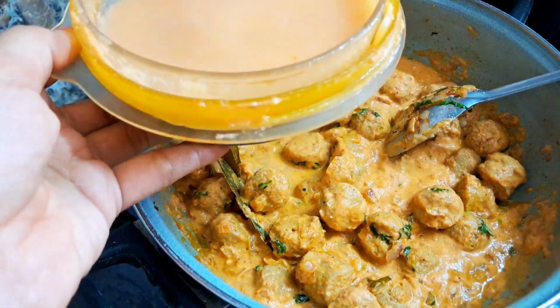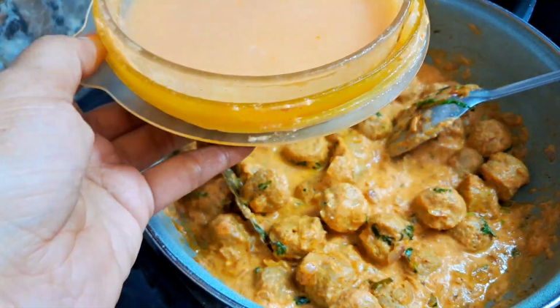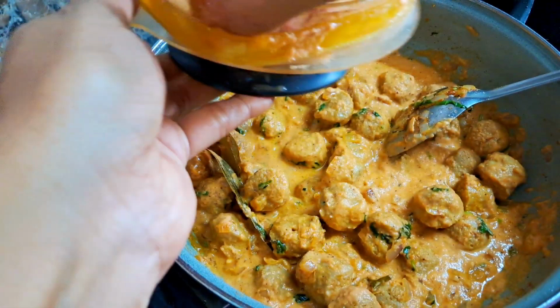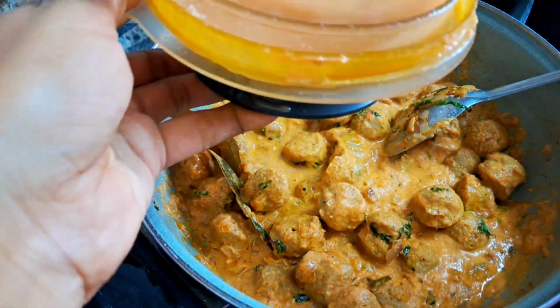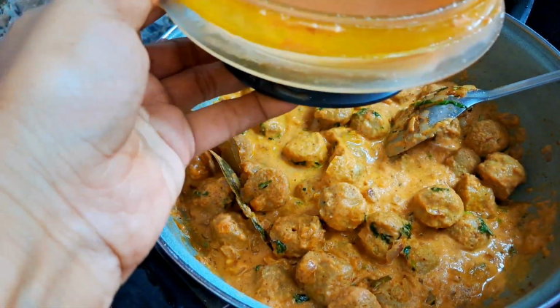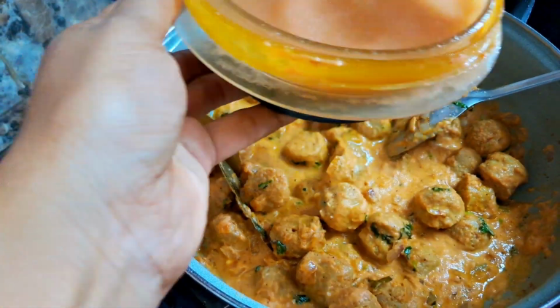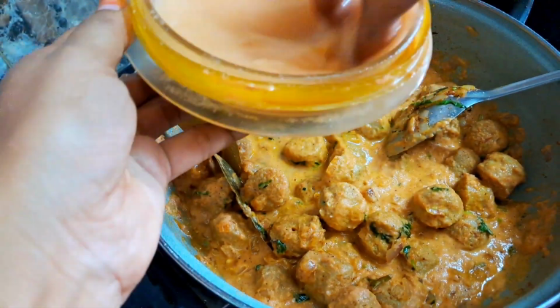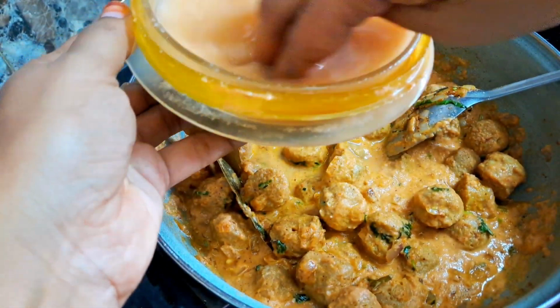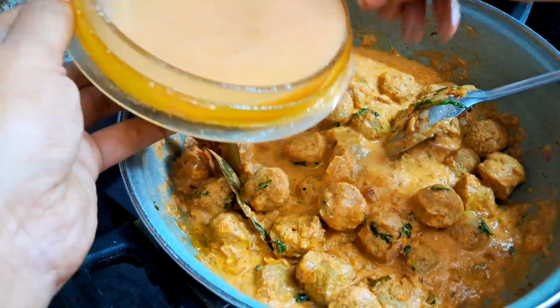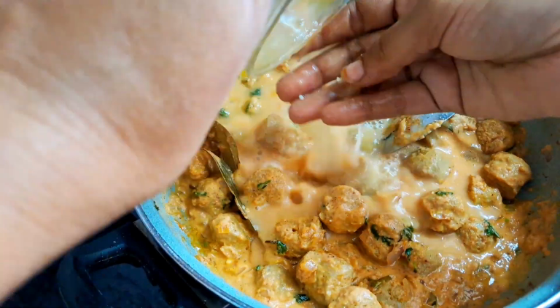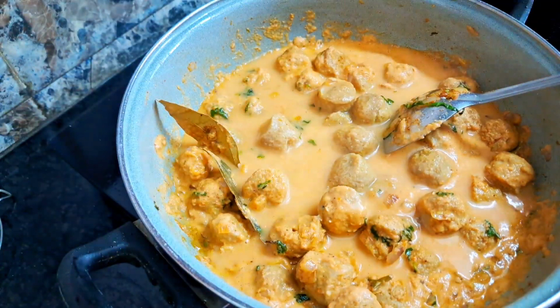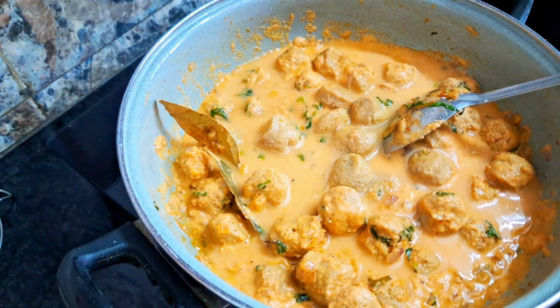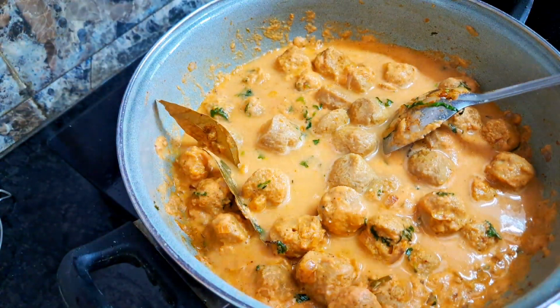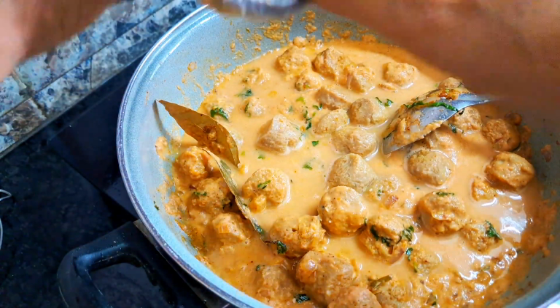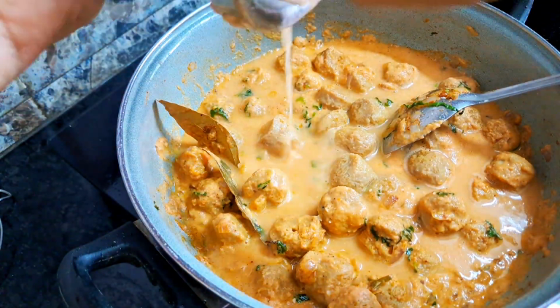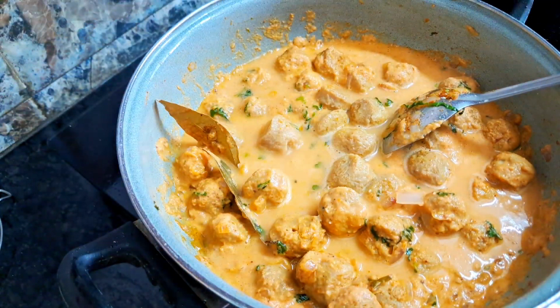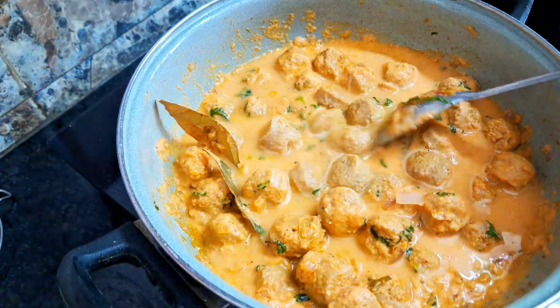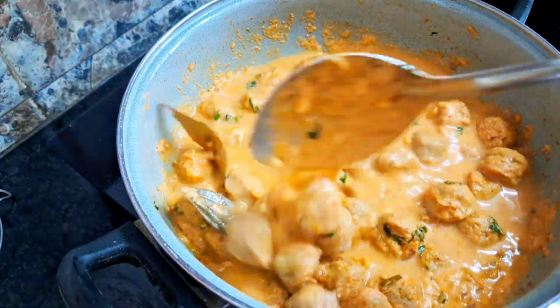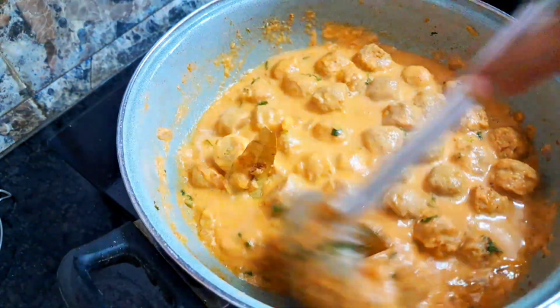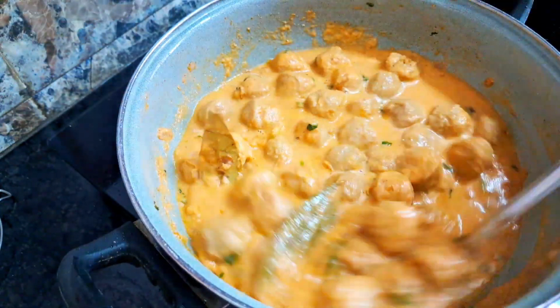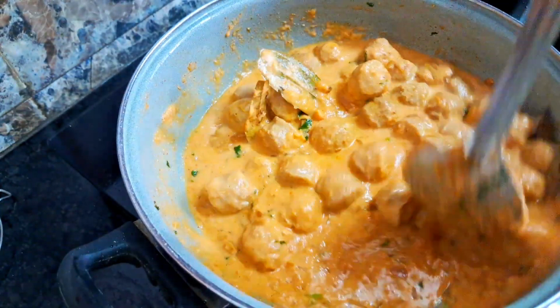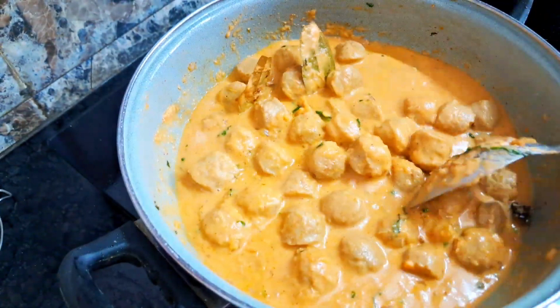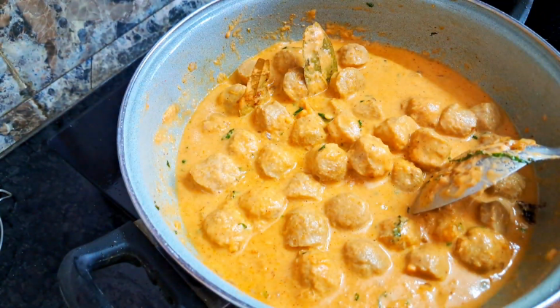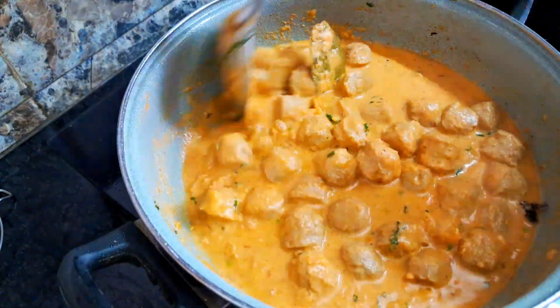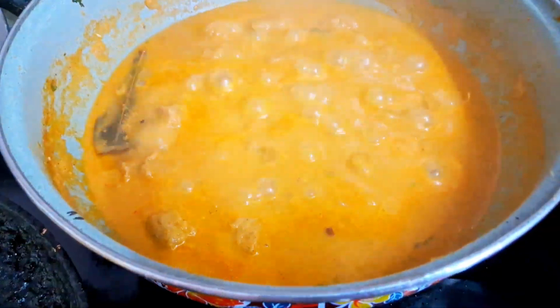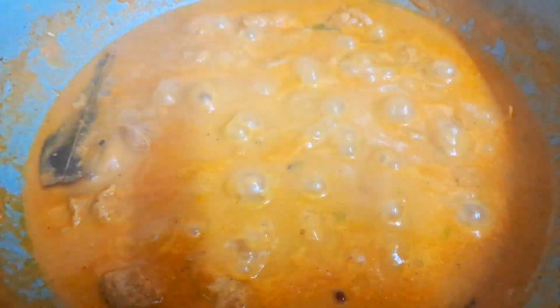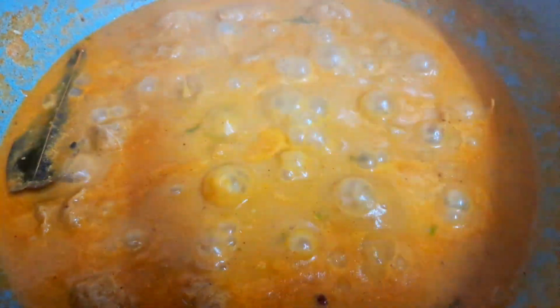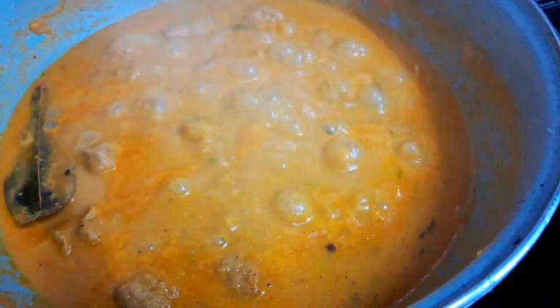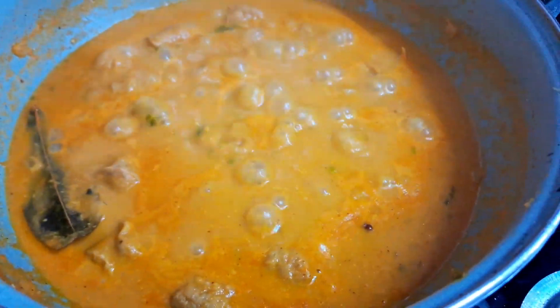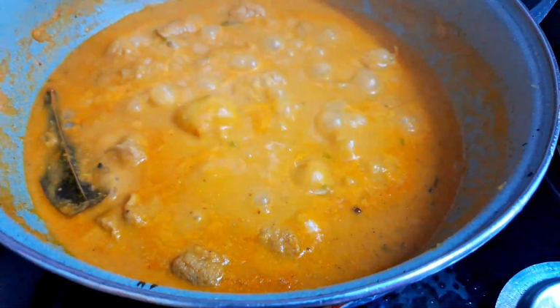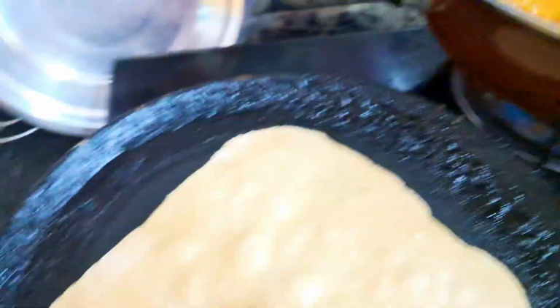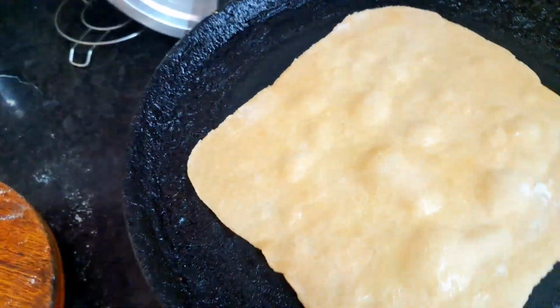The gravy will be ready in about 10 minutes. Subscribe to my channel for more interesting videos.